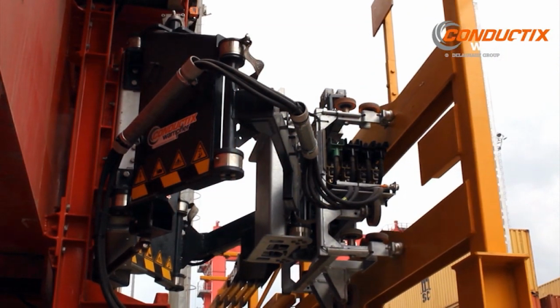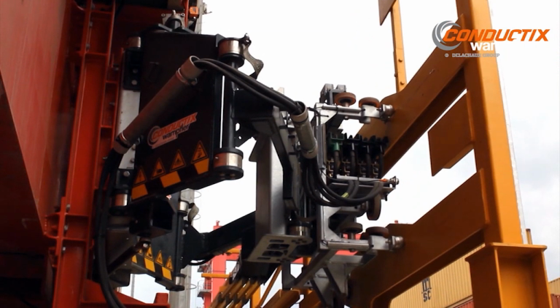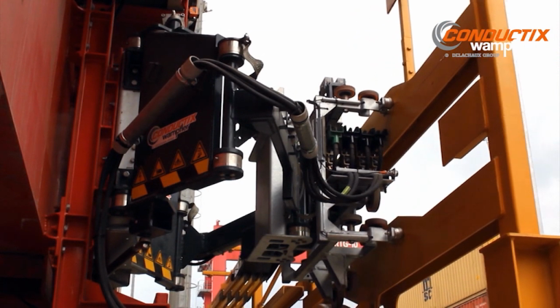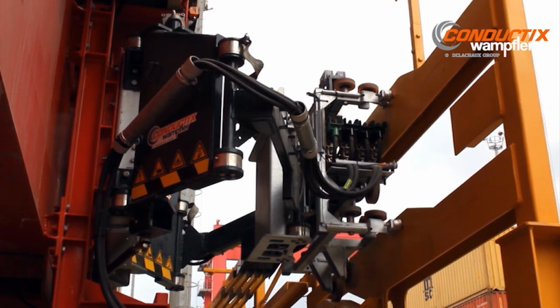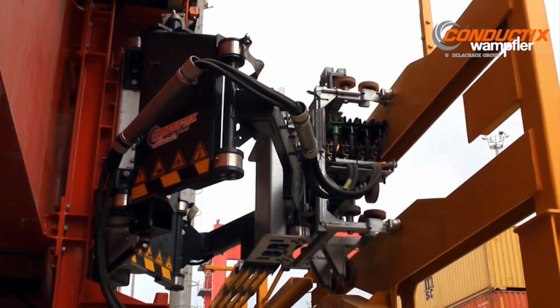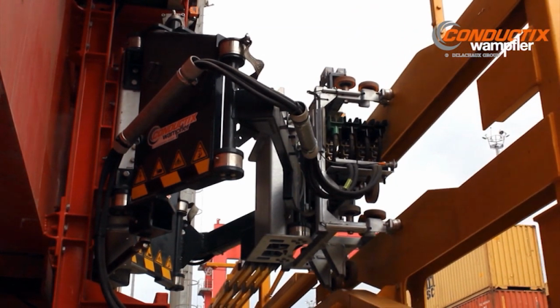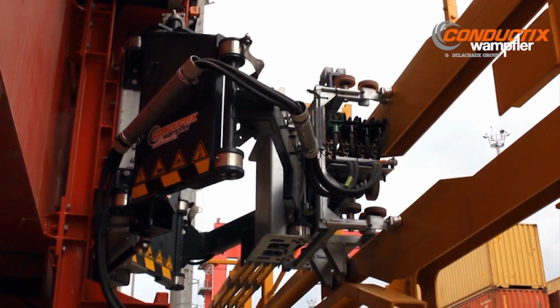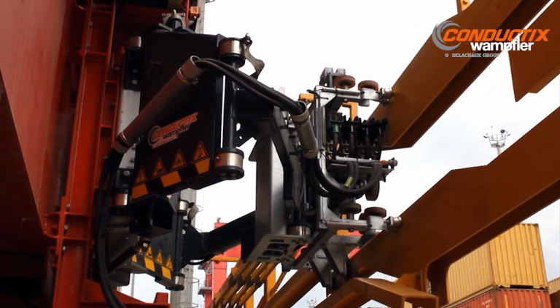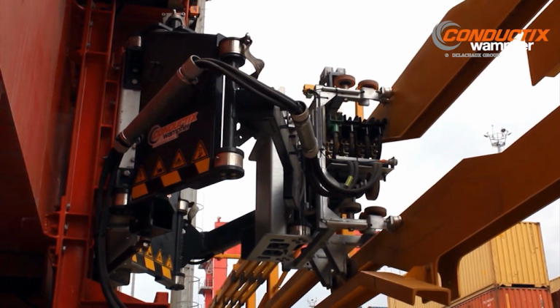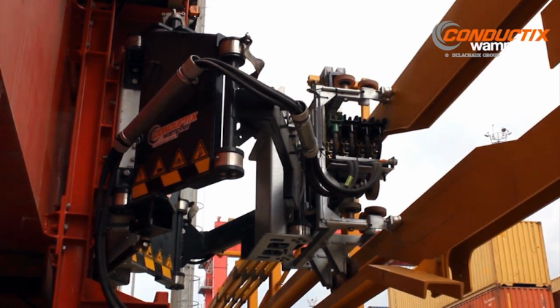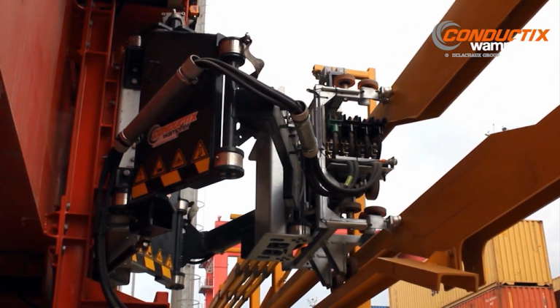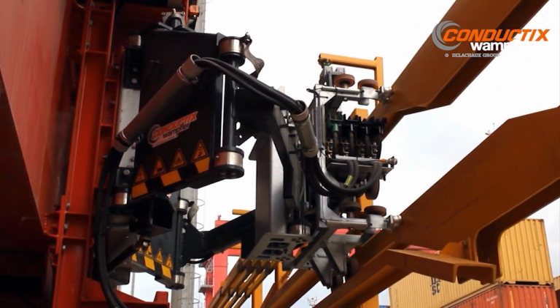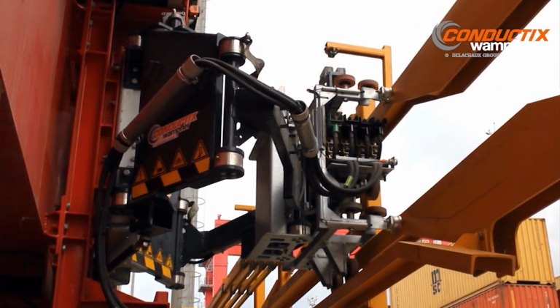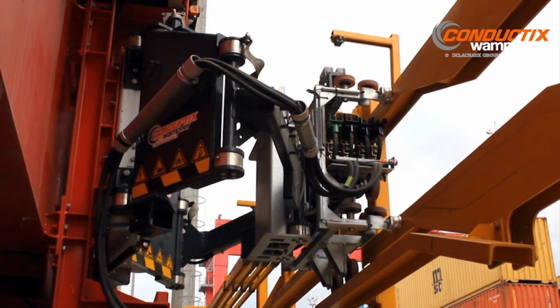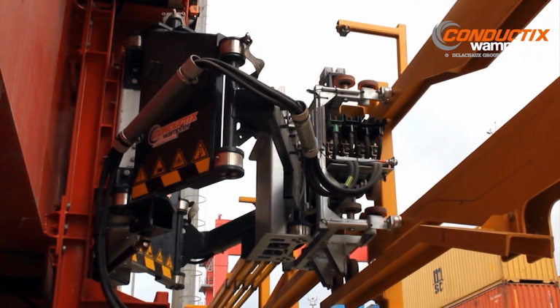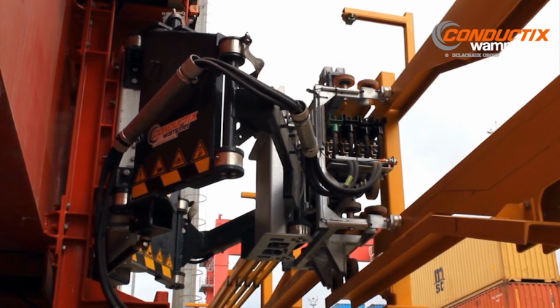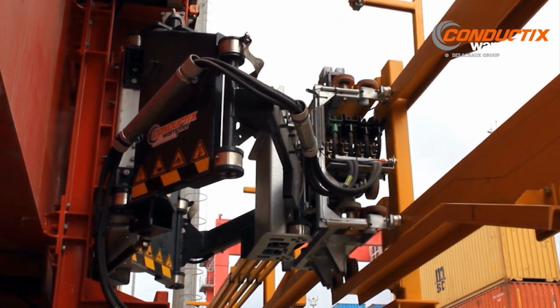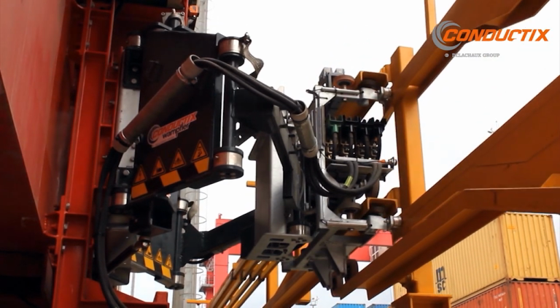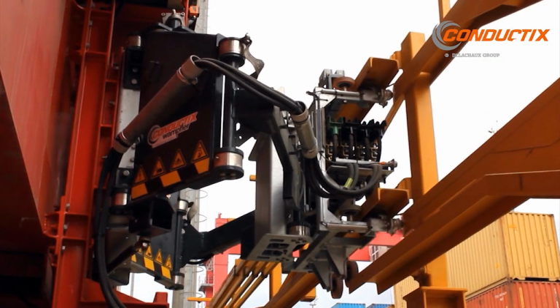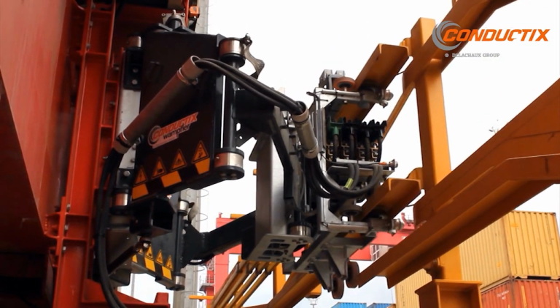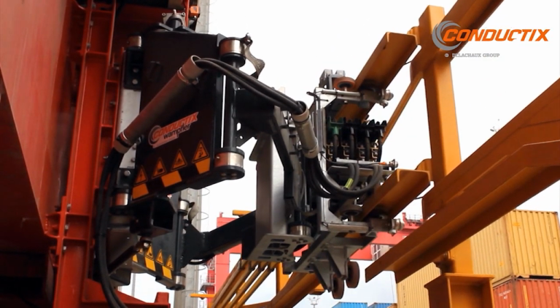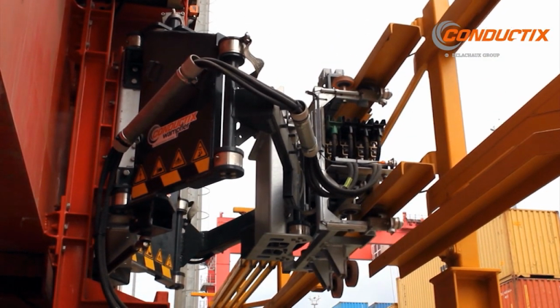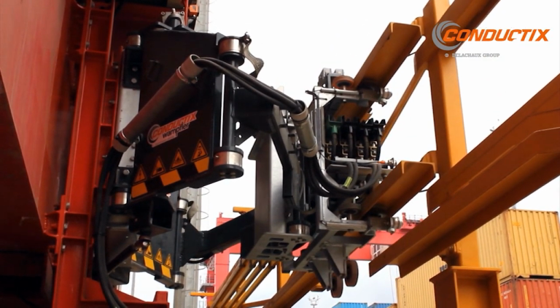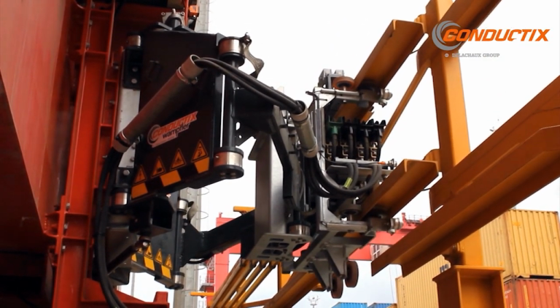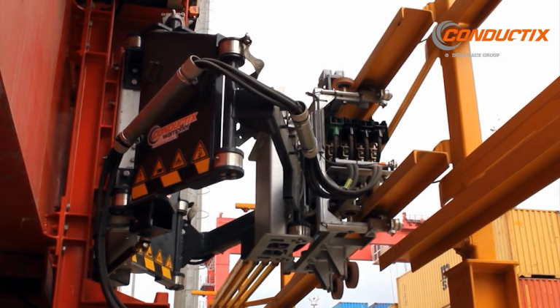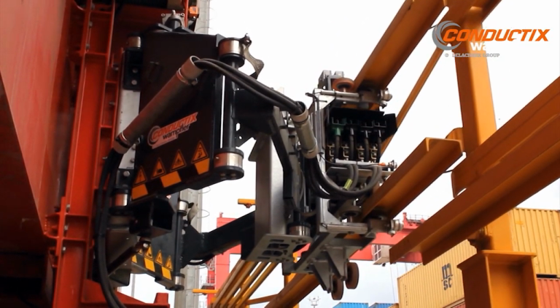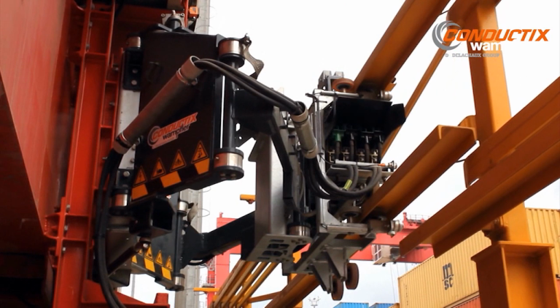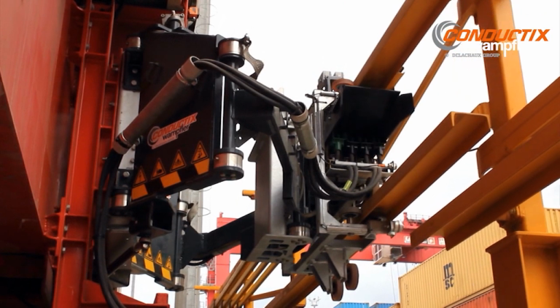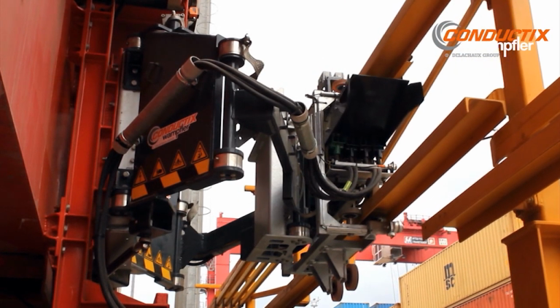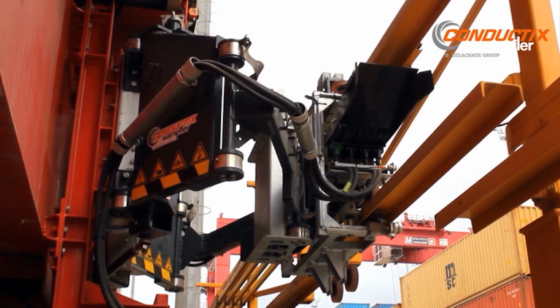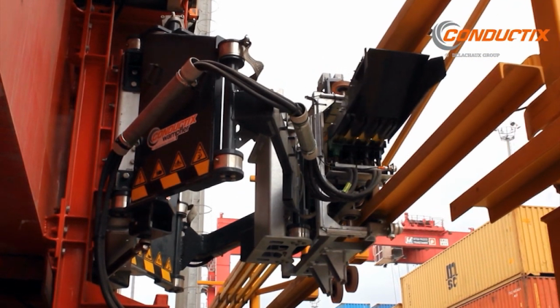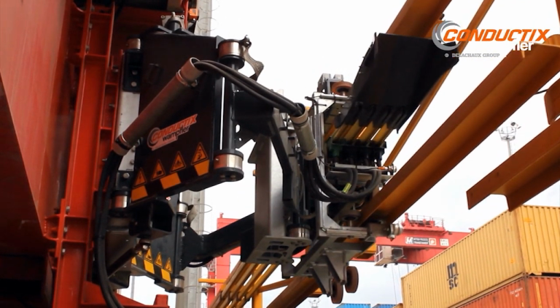Changing to a different working aisle is quick and easy. The RTG operator can disconnect the crane from the electric system and reconnect it without assistance from electricians or other specialized personnel.